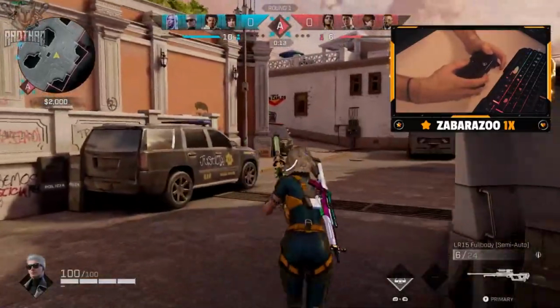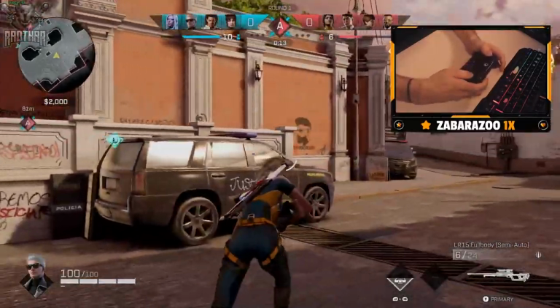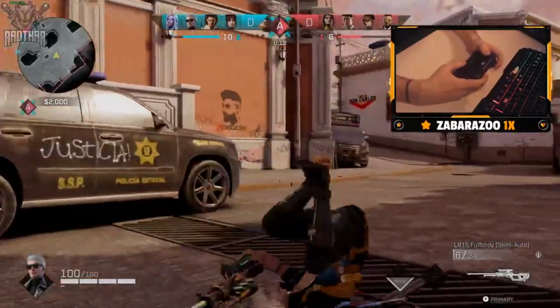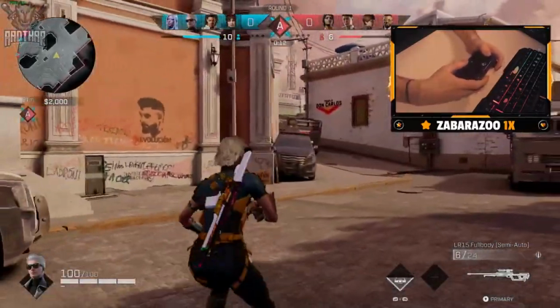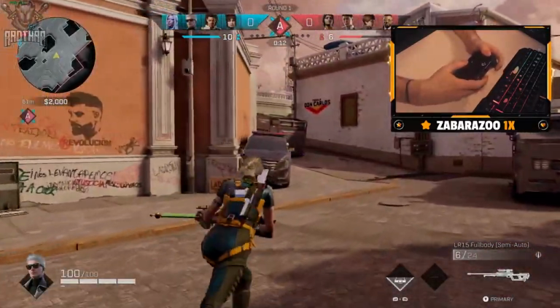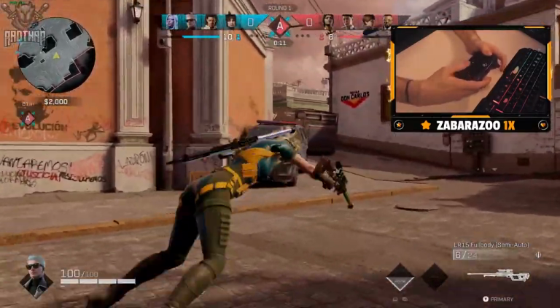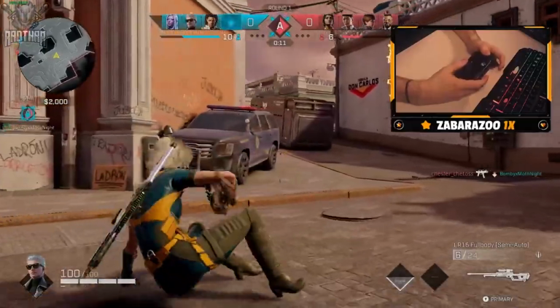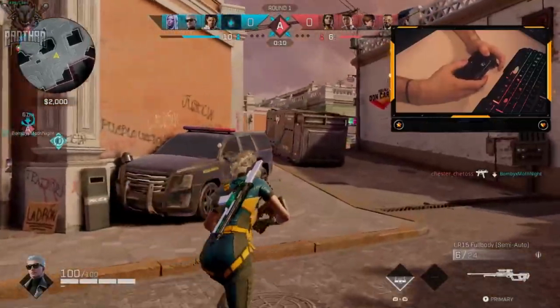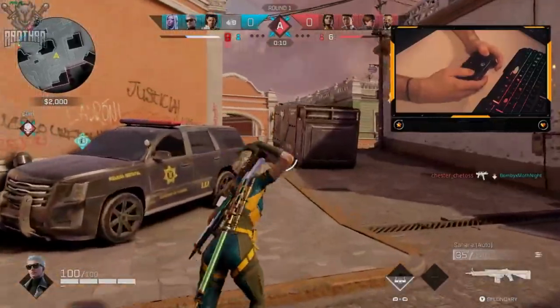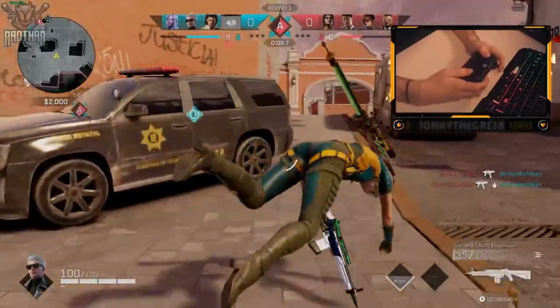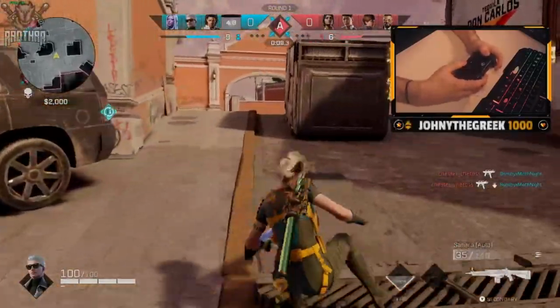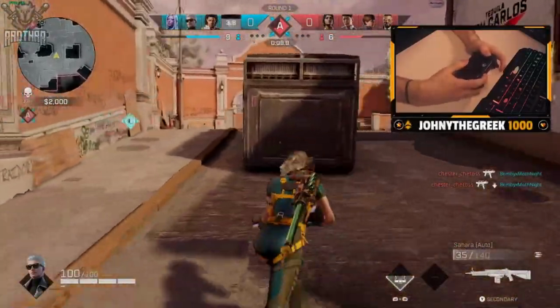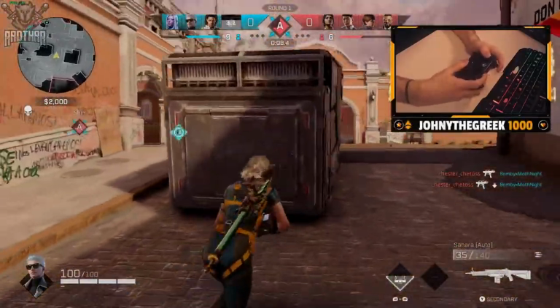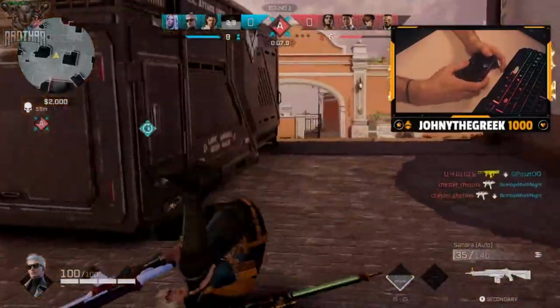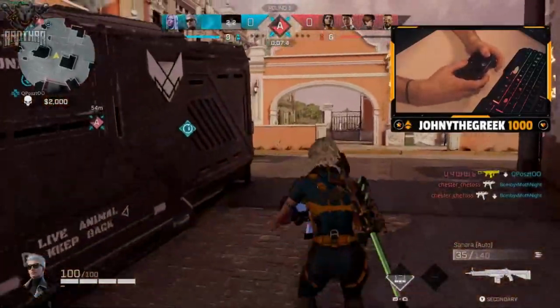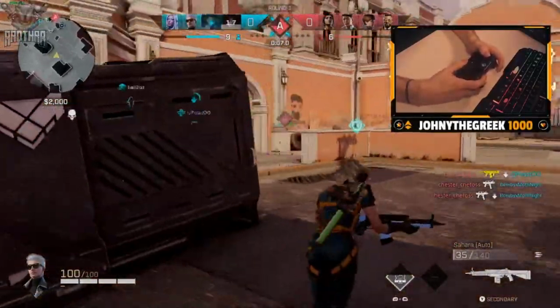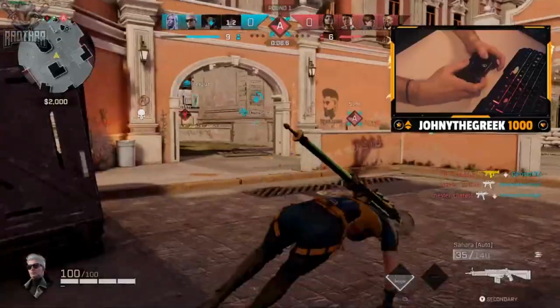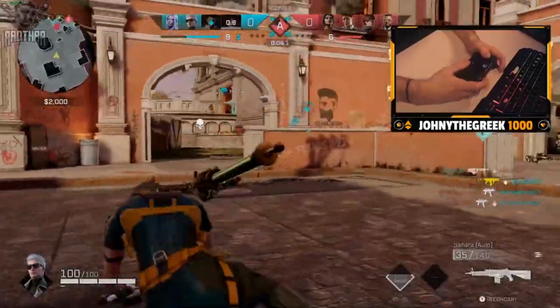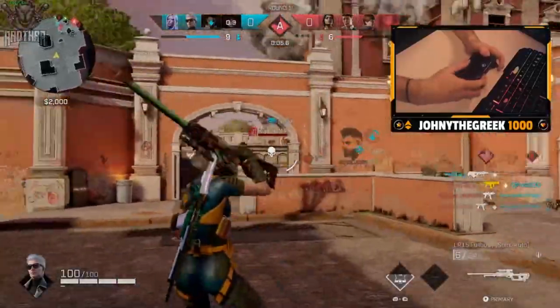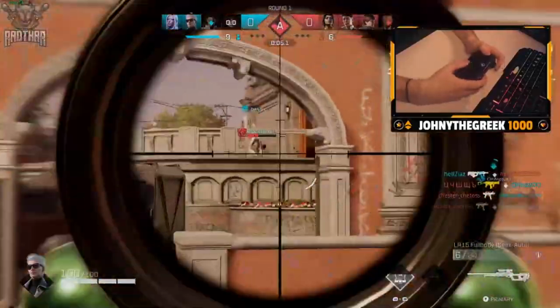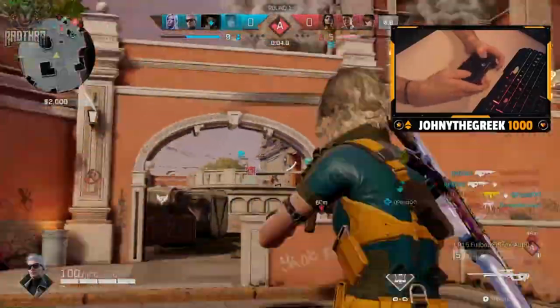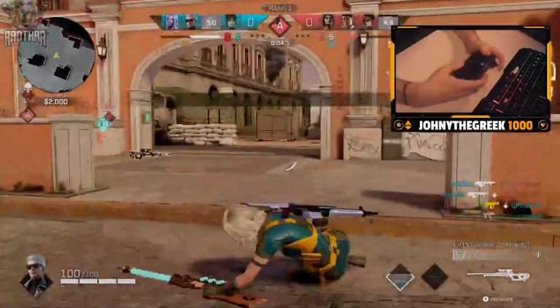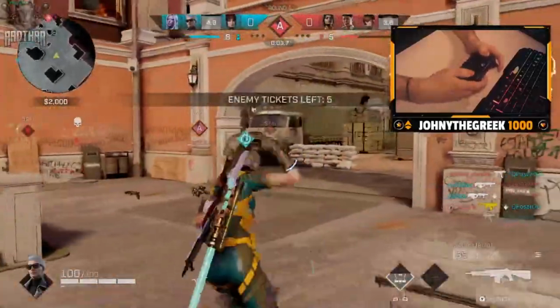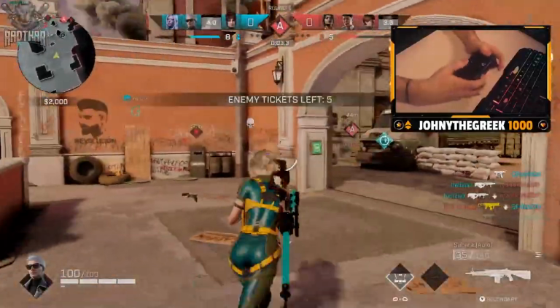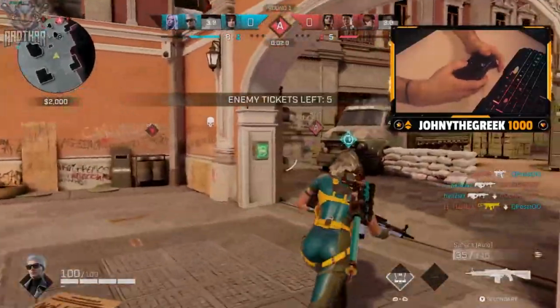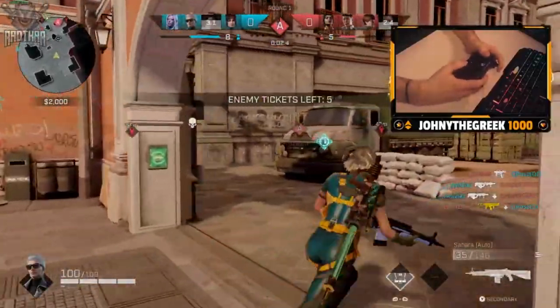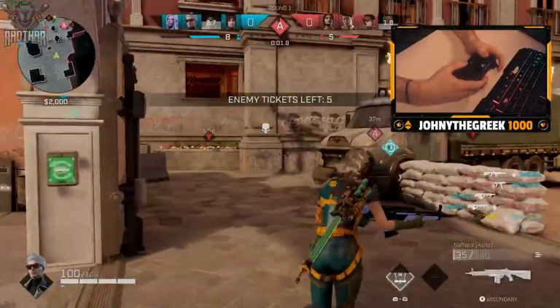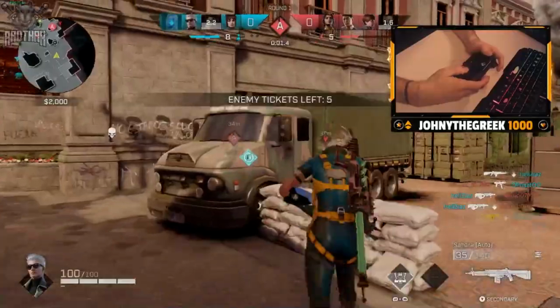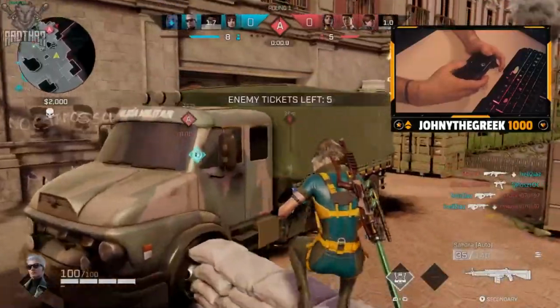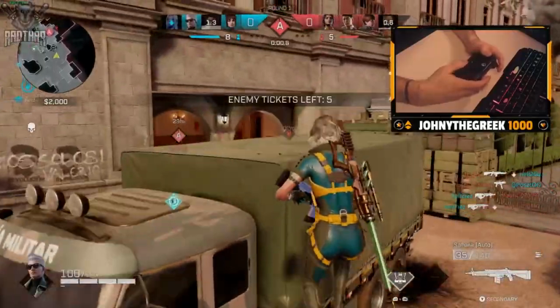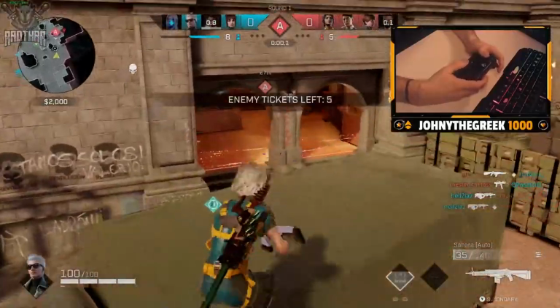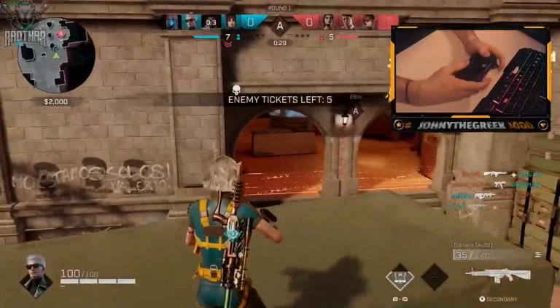We should snipe, I think — get some sniper kills. I just don't like sniping on this side of the map that we're currently on. Like when we get into here it's so close quarters that sniping is just sort of painful.